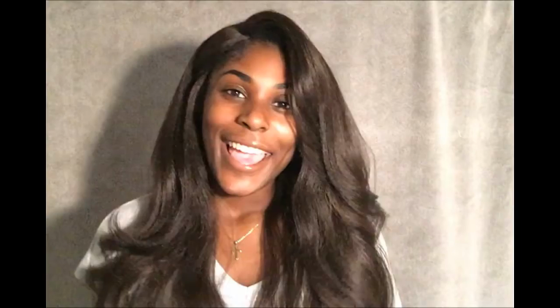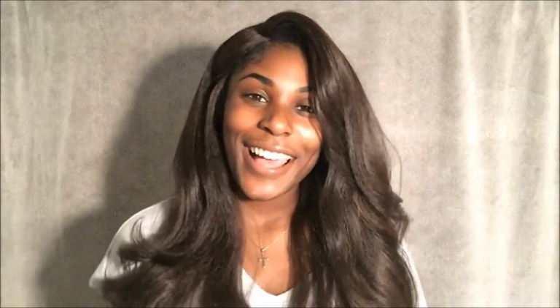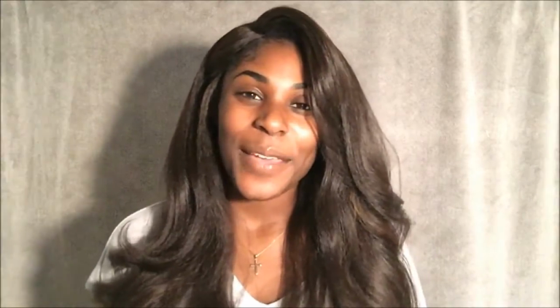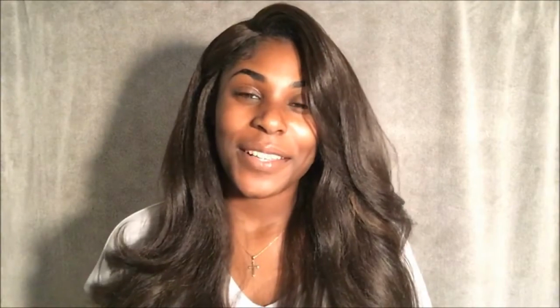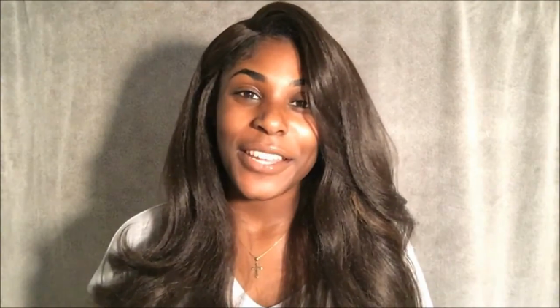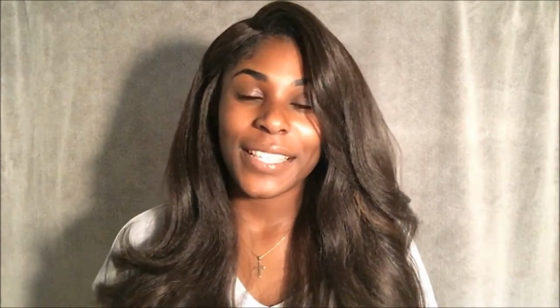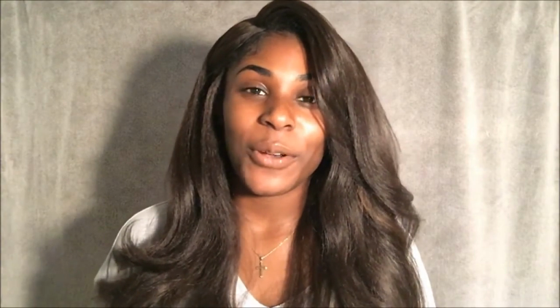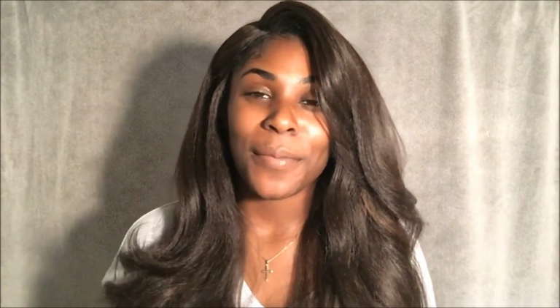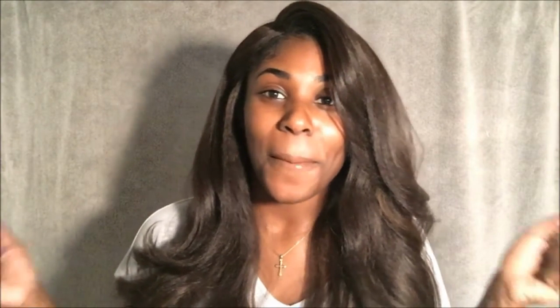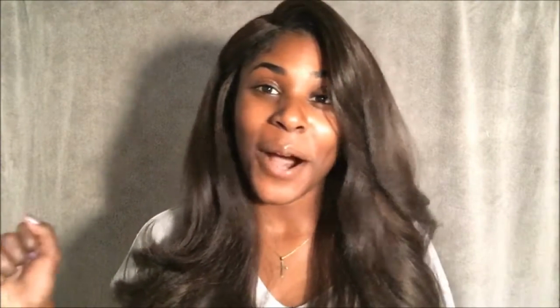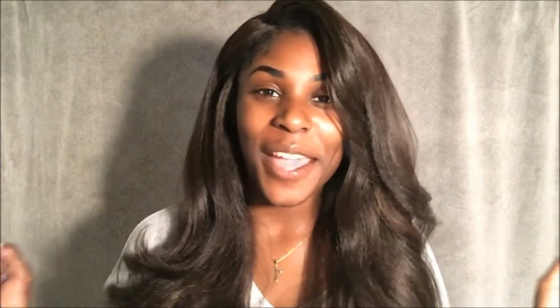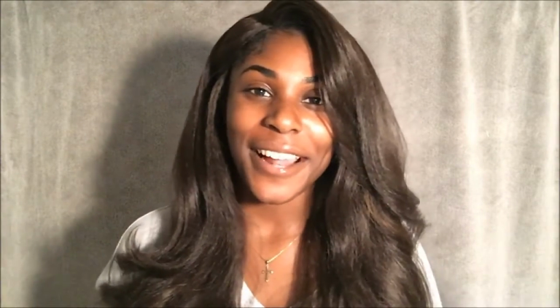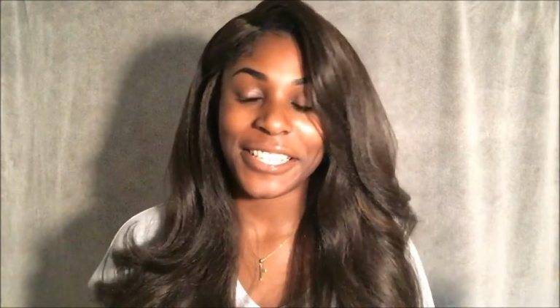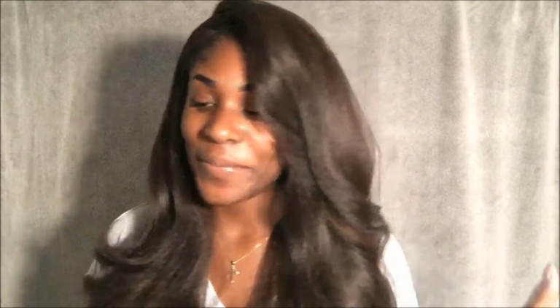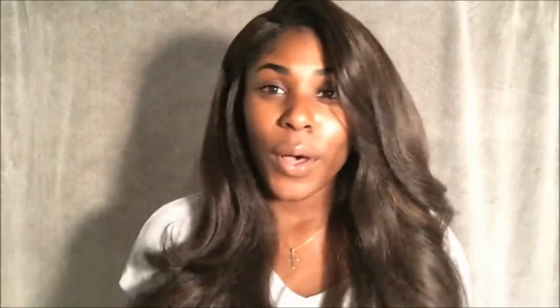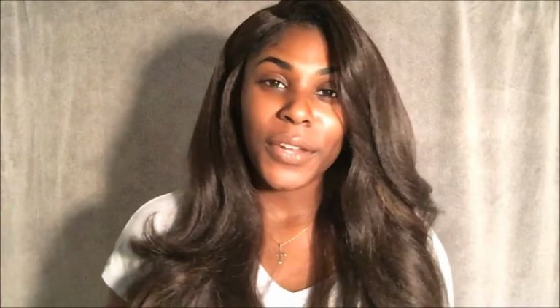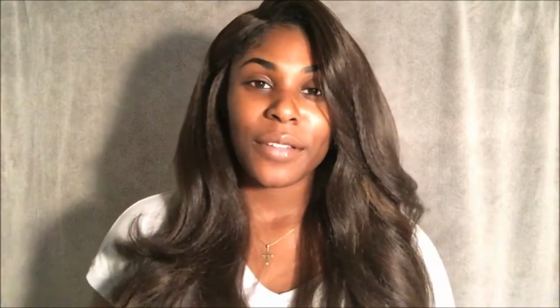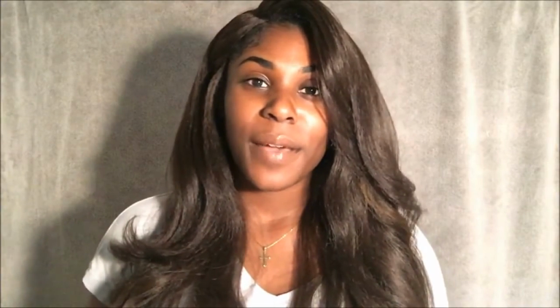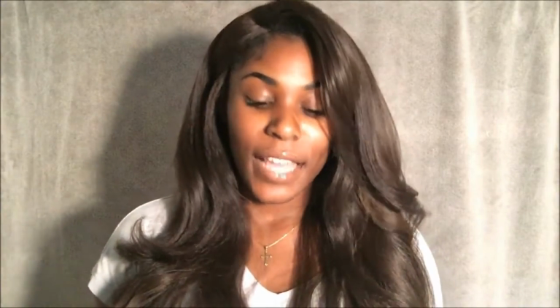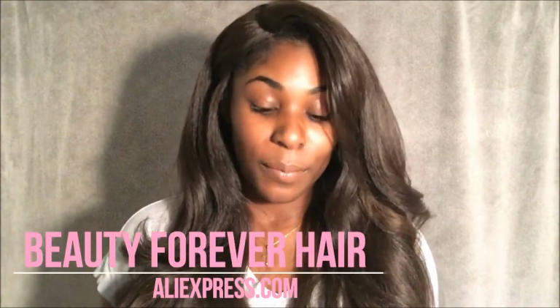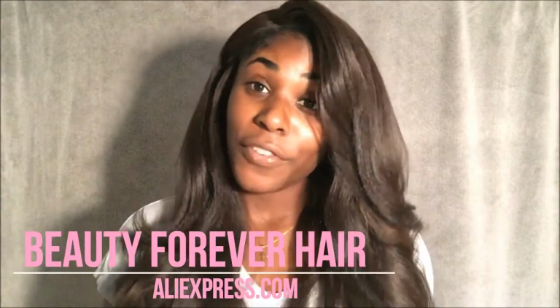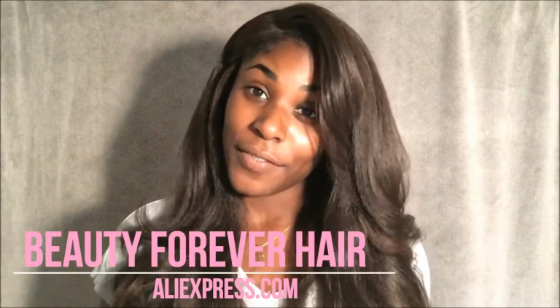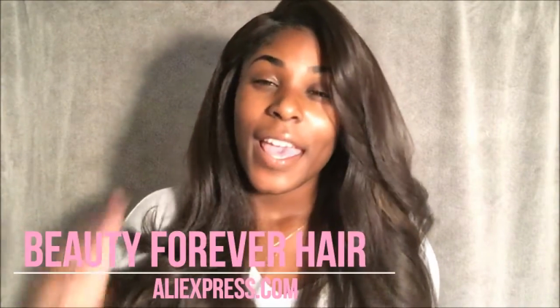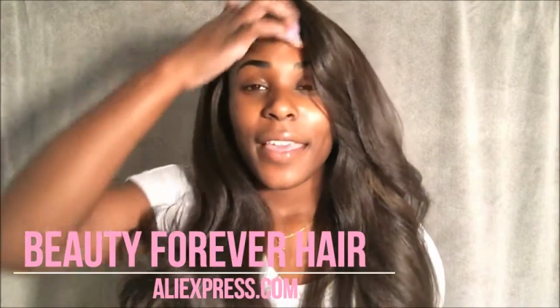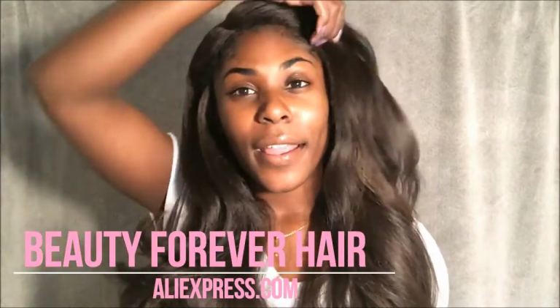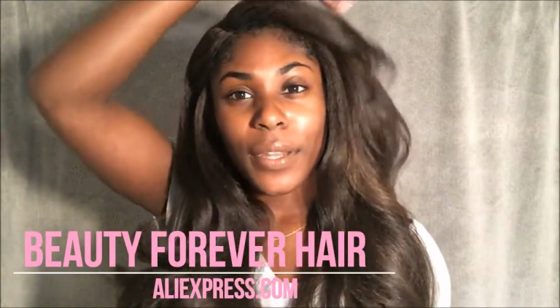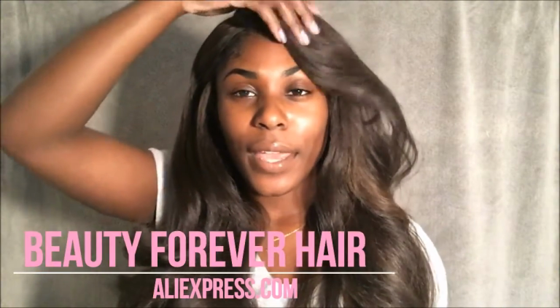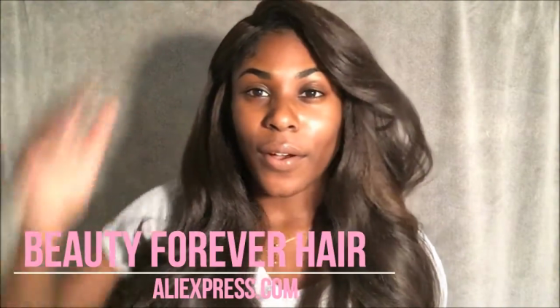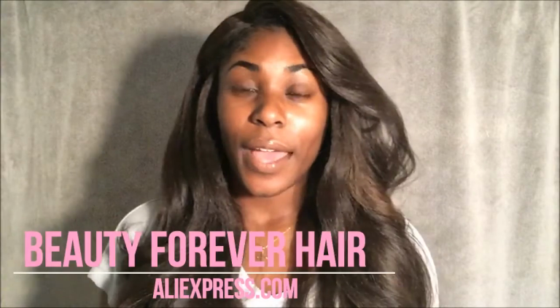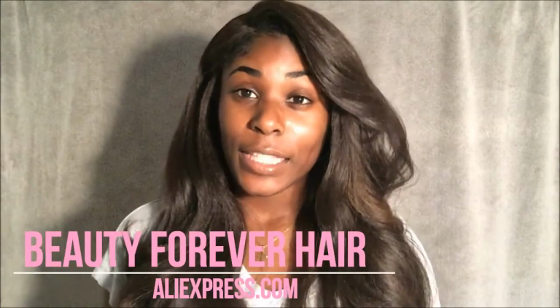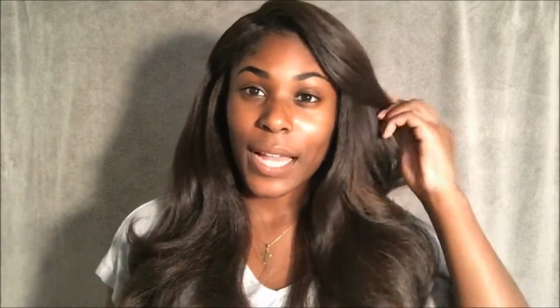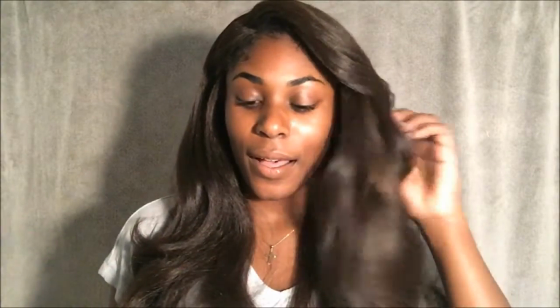Hey you guys, I'm back with another video and this video will be about some bomb hair that I just got. A company reached out to me by the name of Beauty Forever and they are a company located on AliExpress.com.